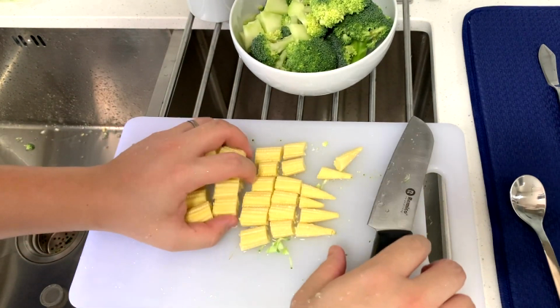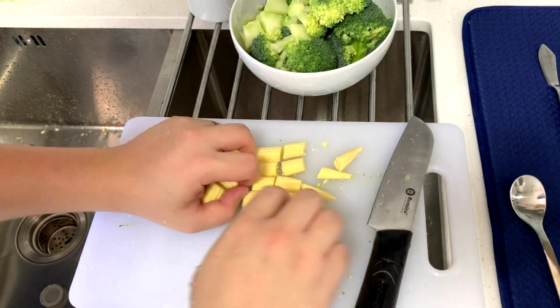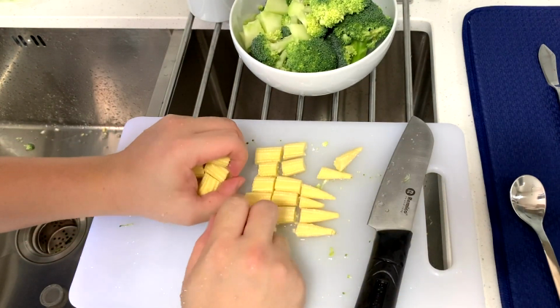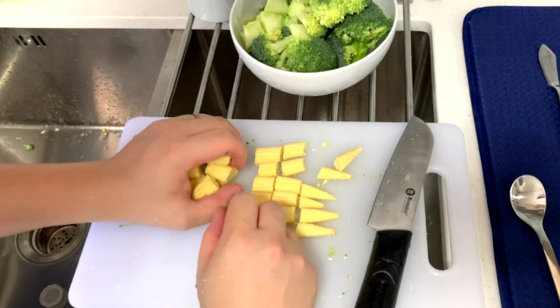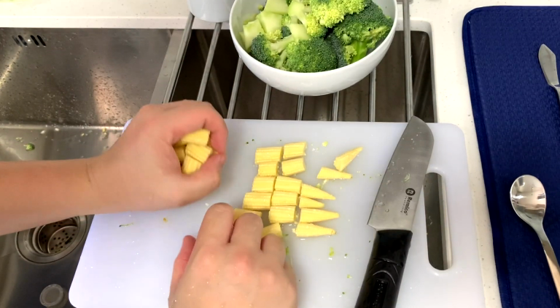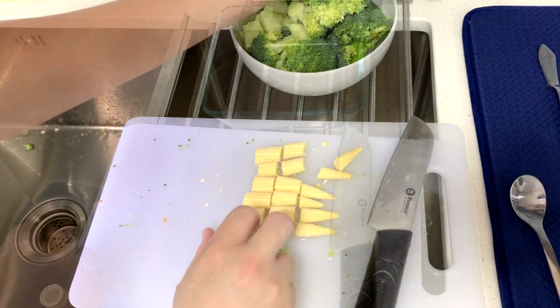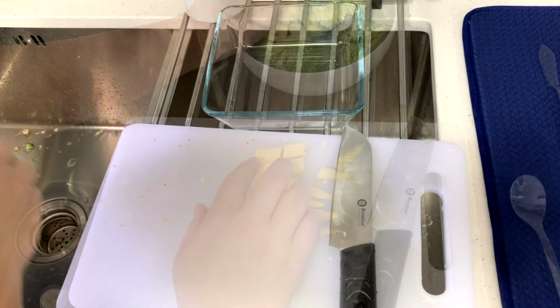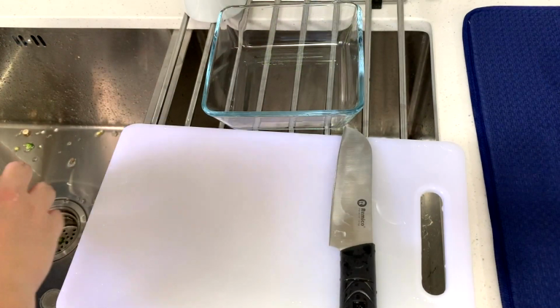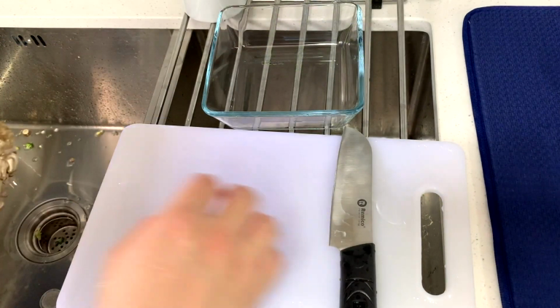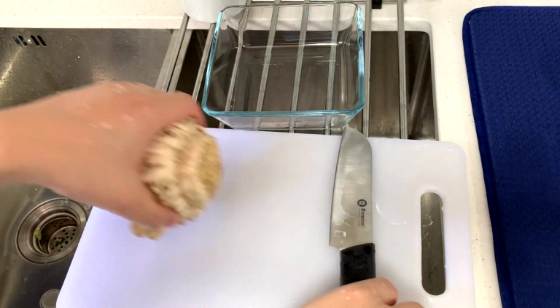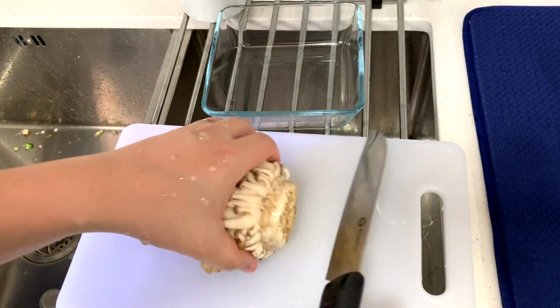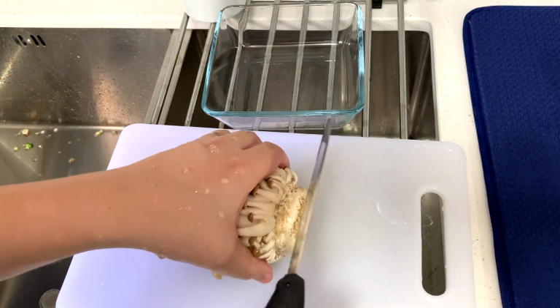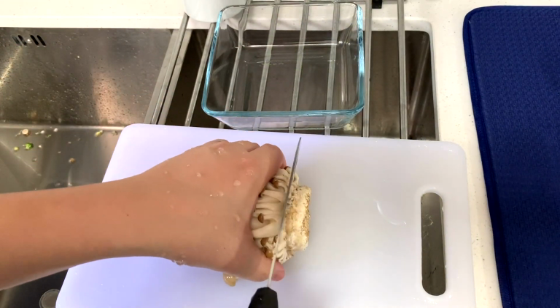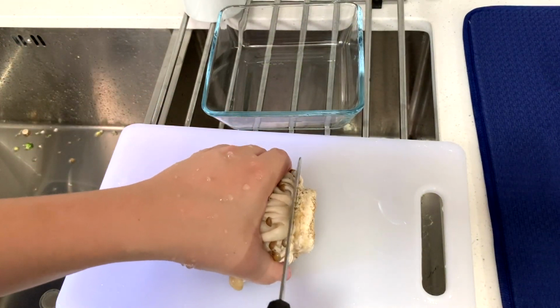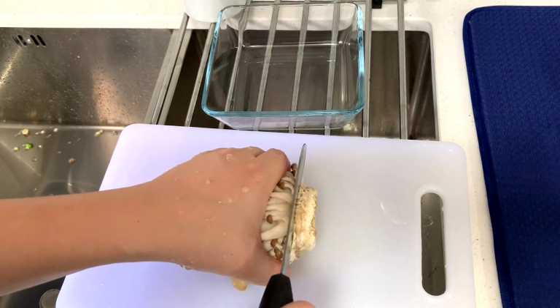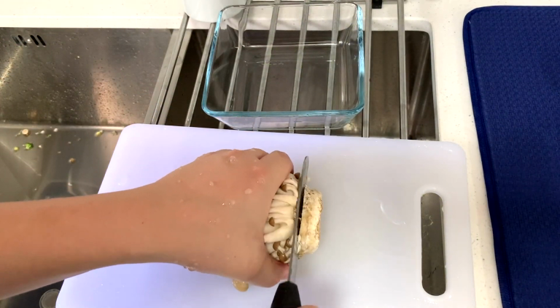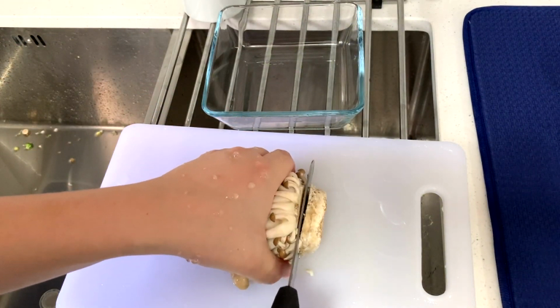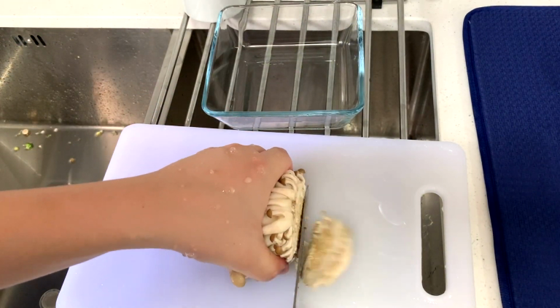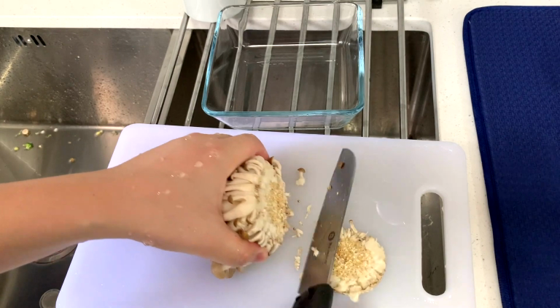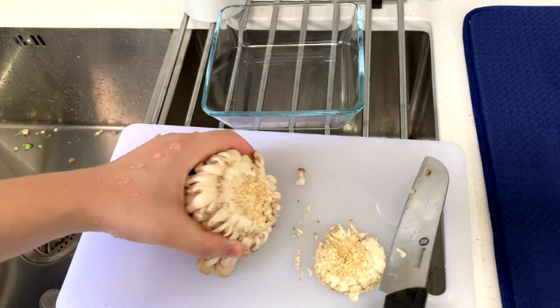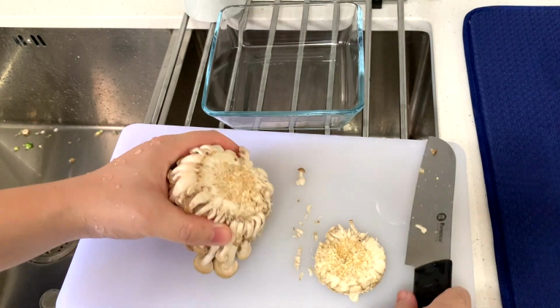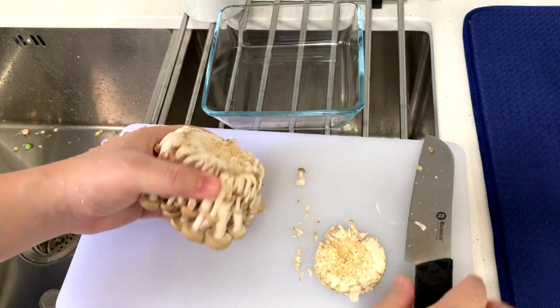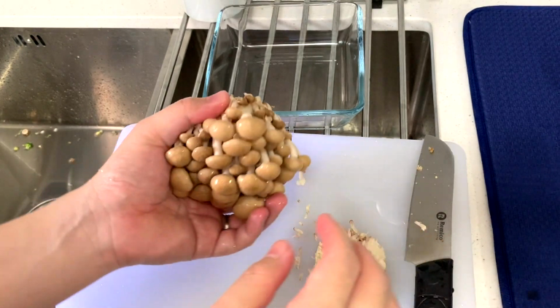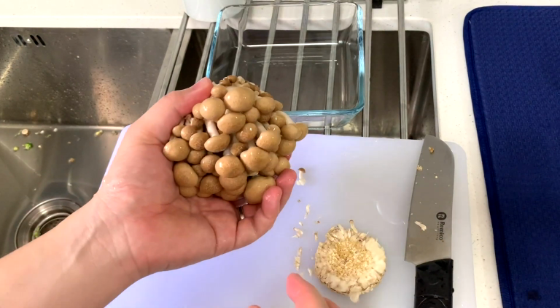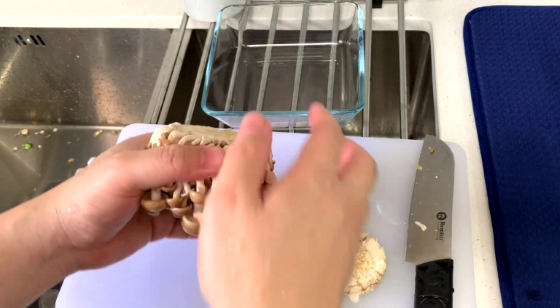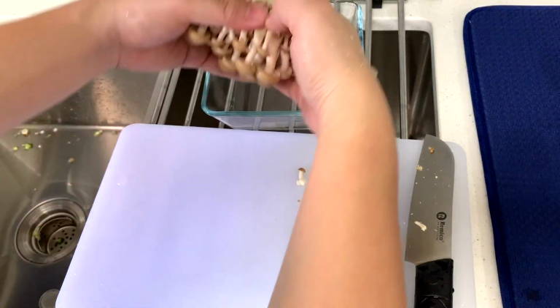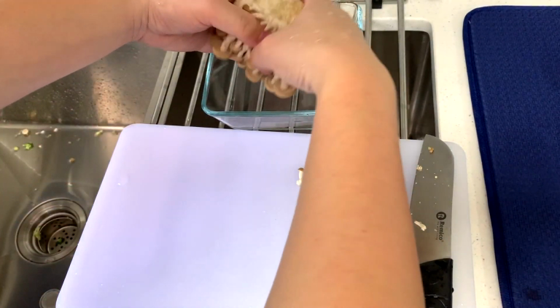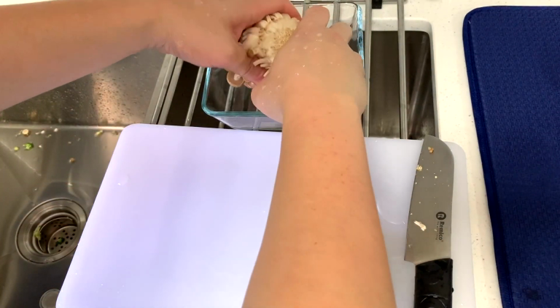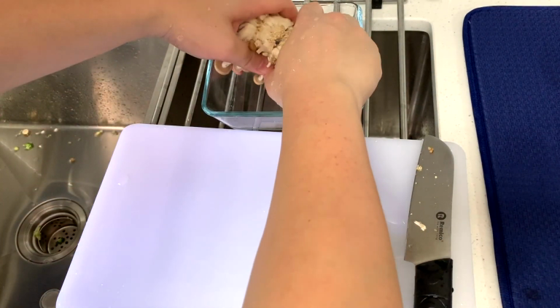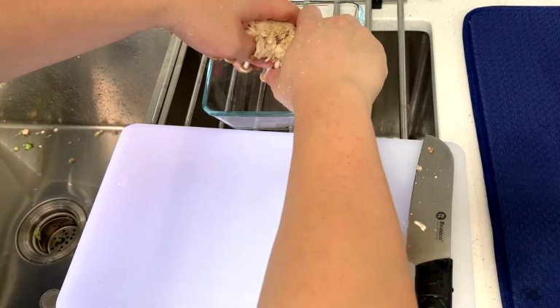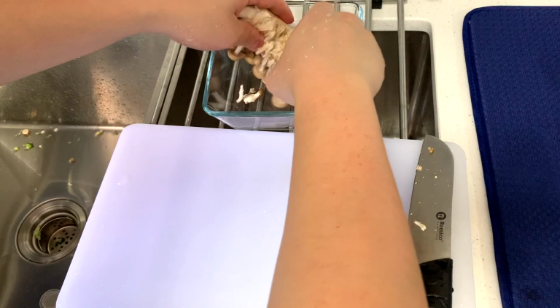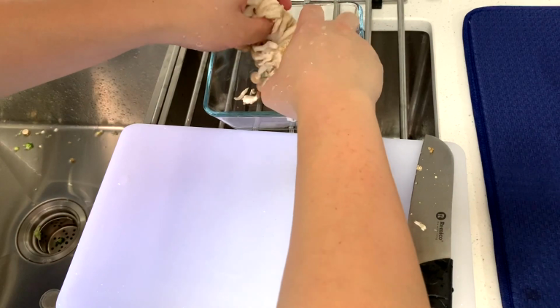Let's add that in. Last but not least, let's add some mushrooms — this is known as shimeji mushrooms. Very very delicious. So let's break it apart.